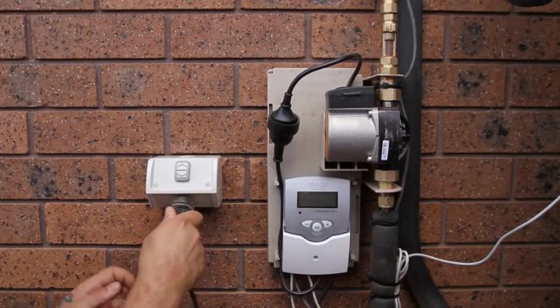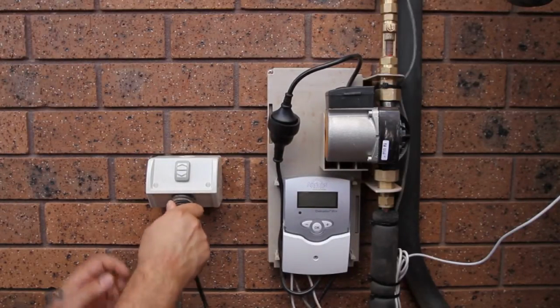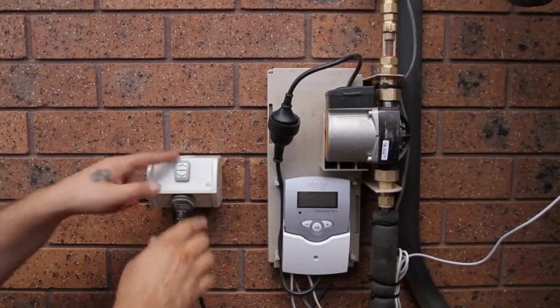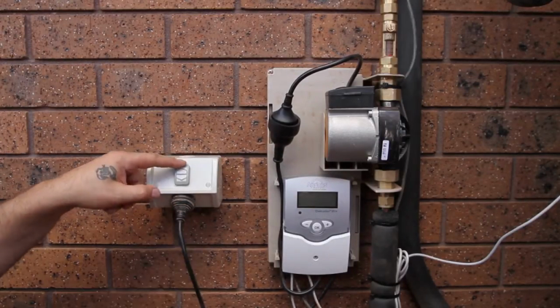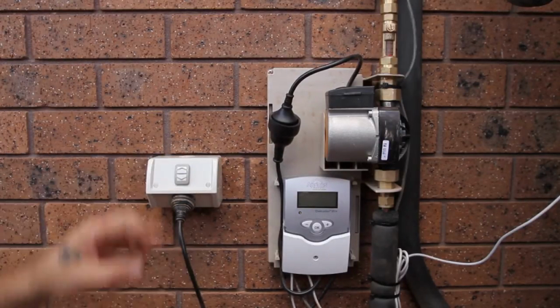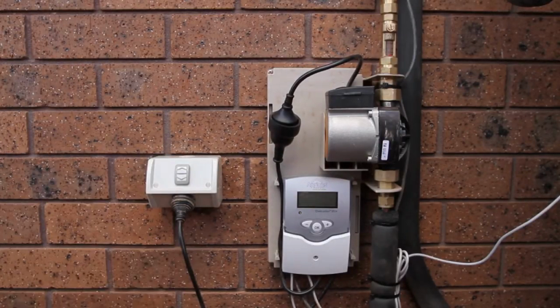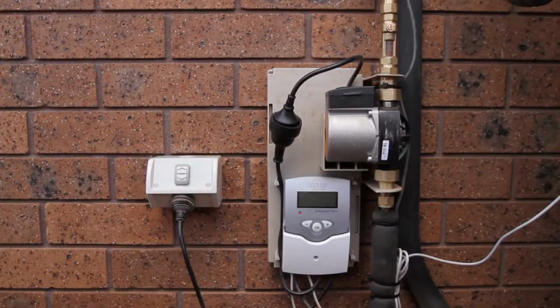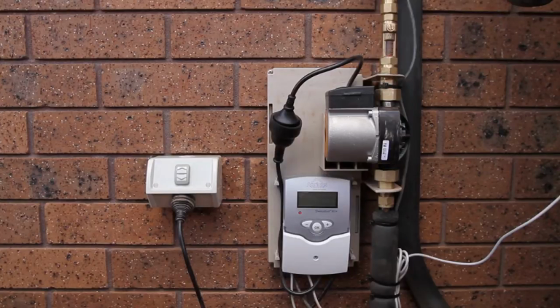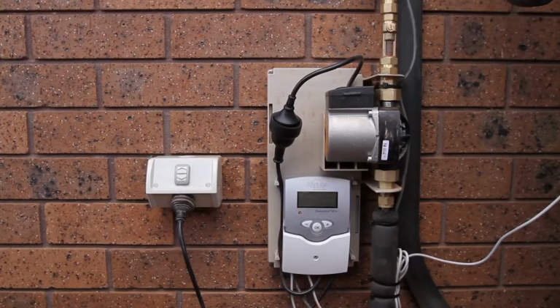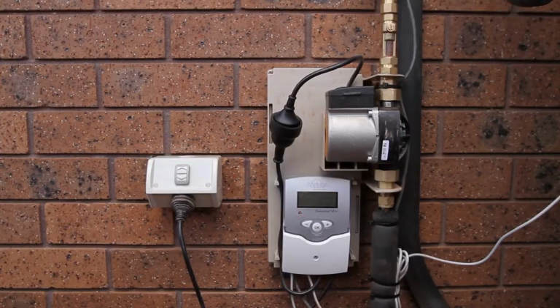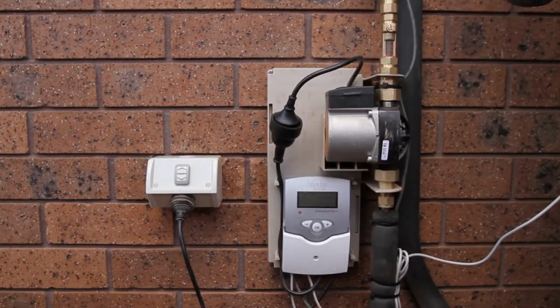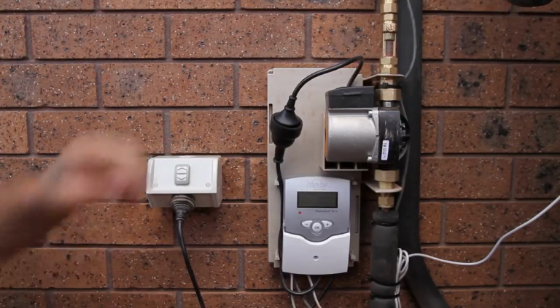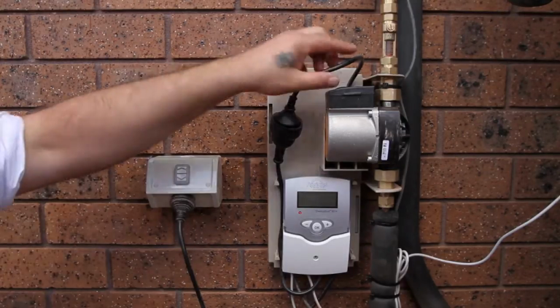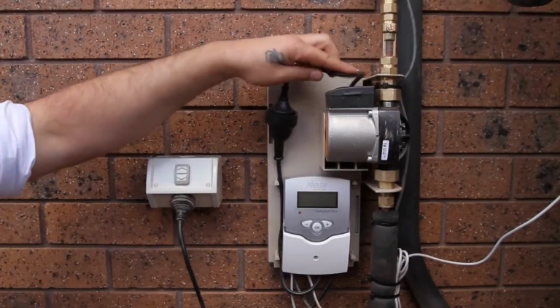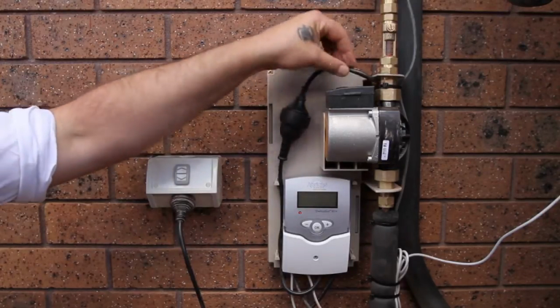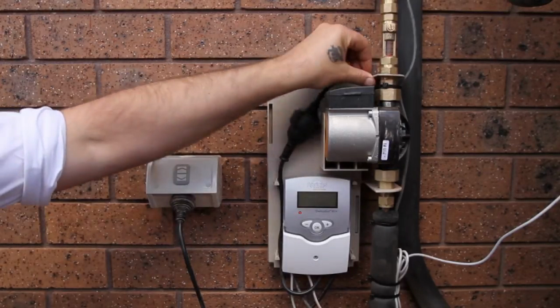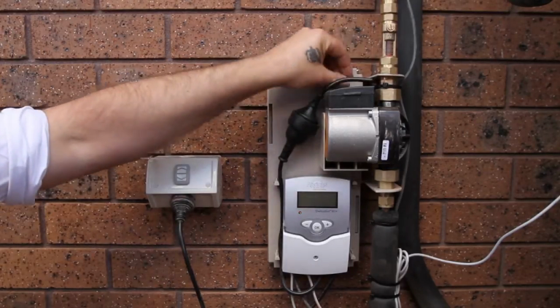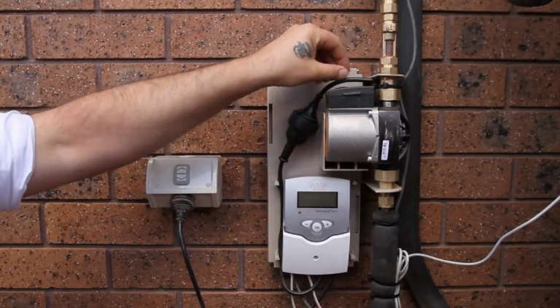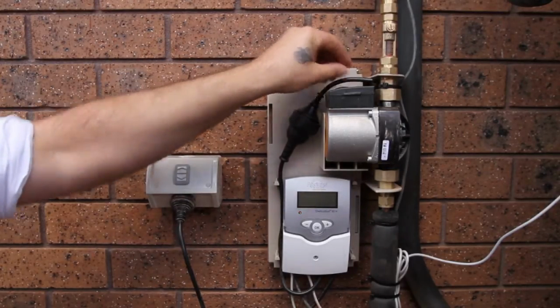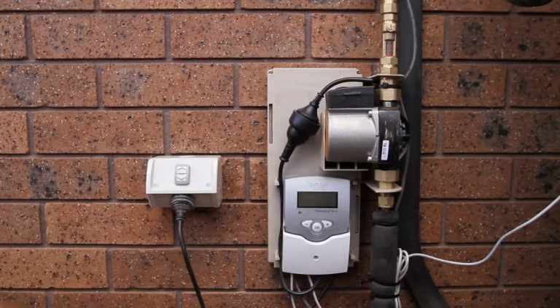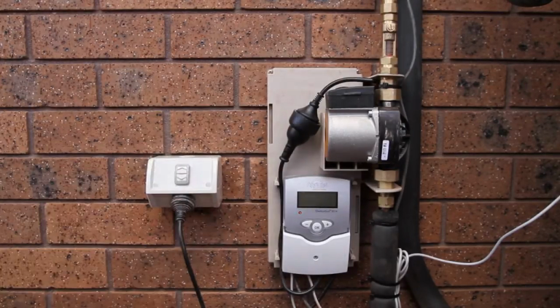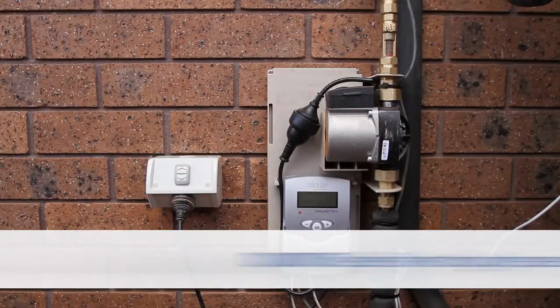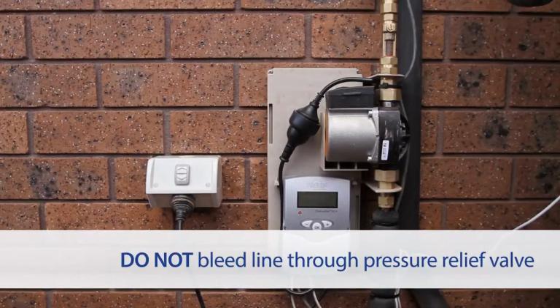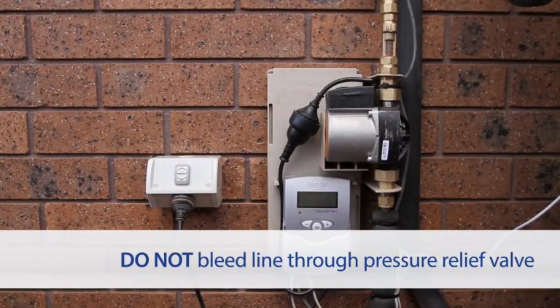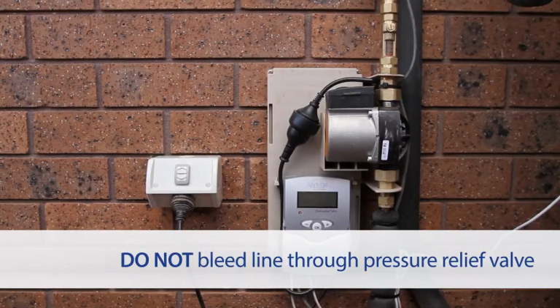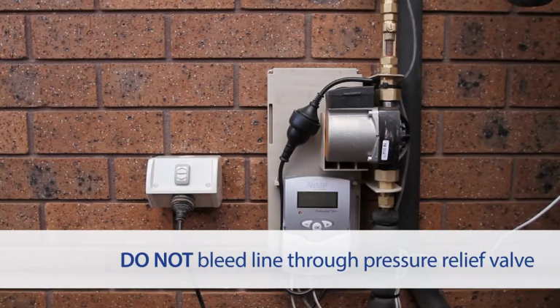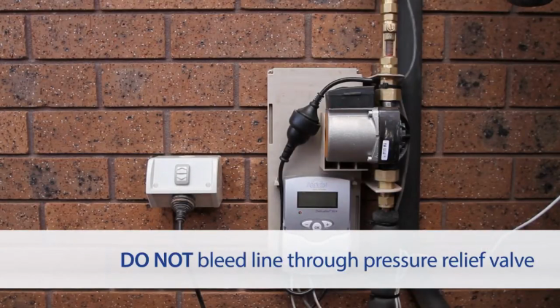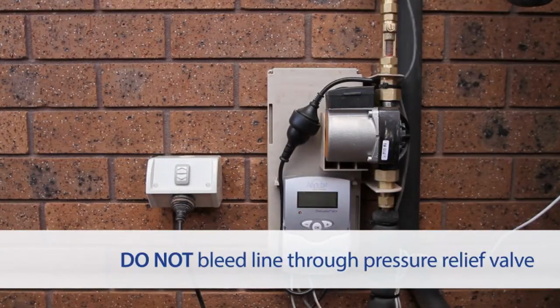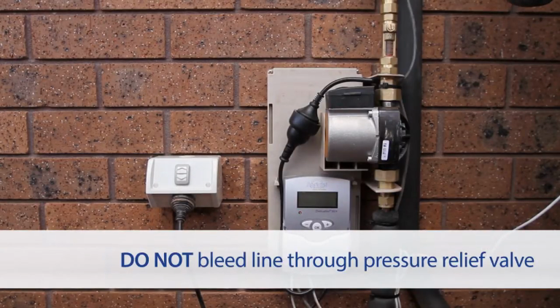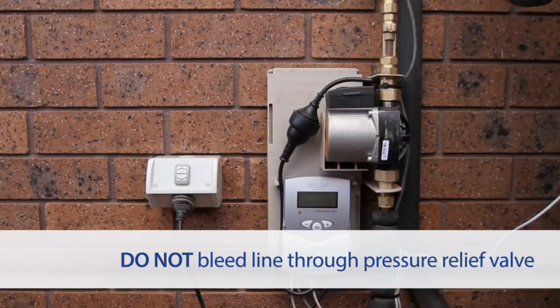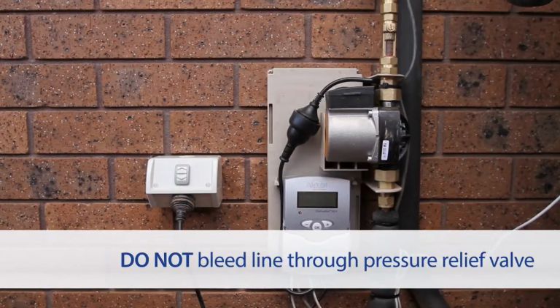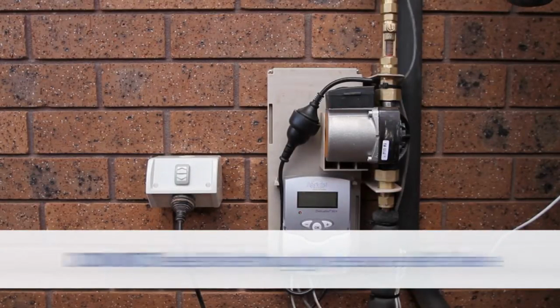This is crucial in maintaining correct roof sensor temperatures and proper operation of the solar hot water system. Do not bleed the line through the pressure temperature relief valve.